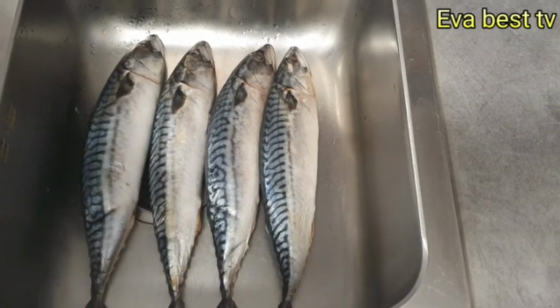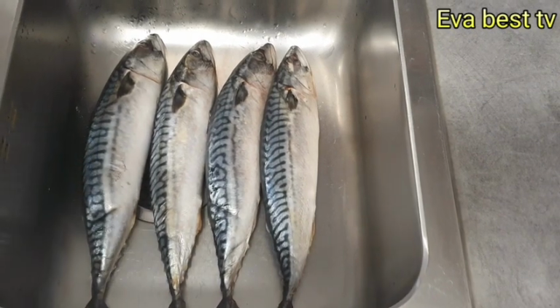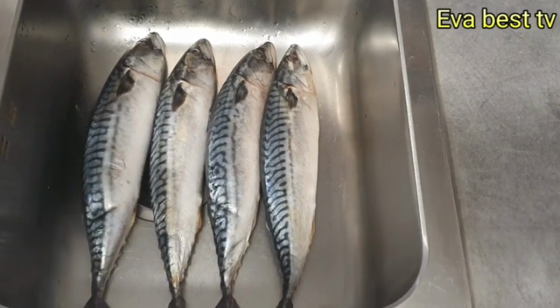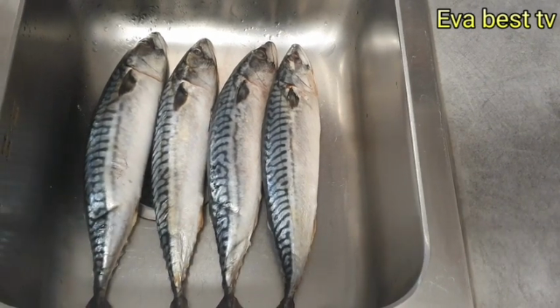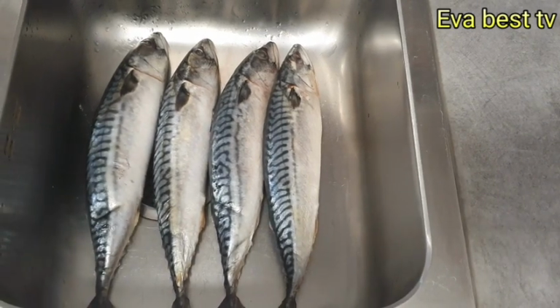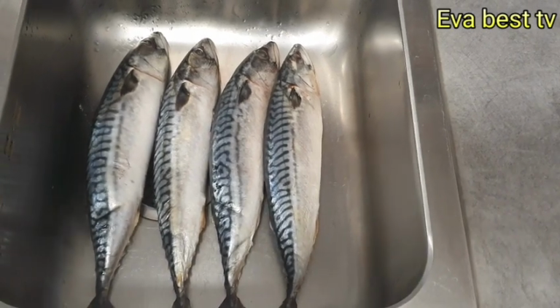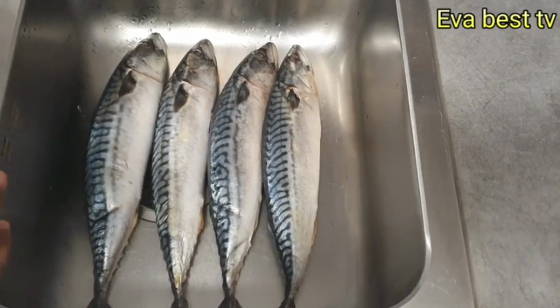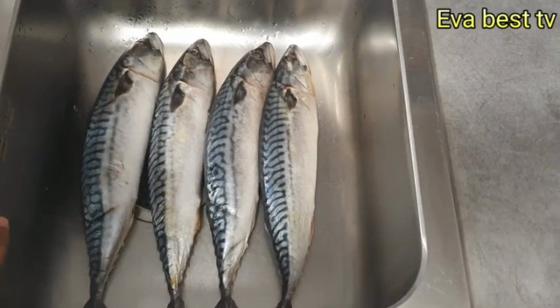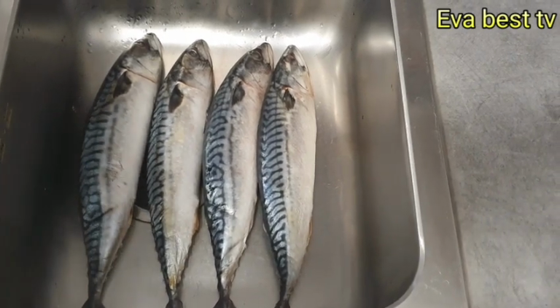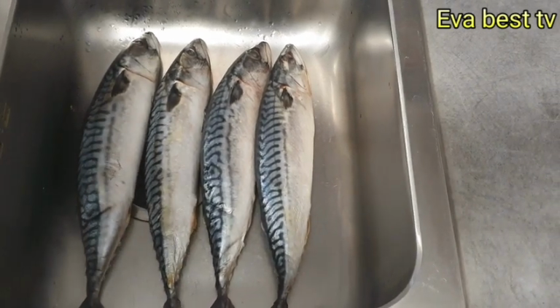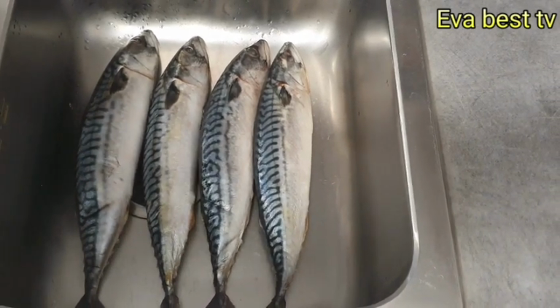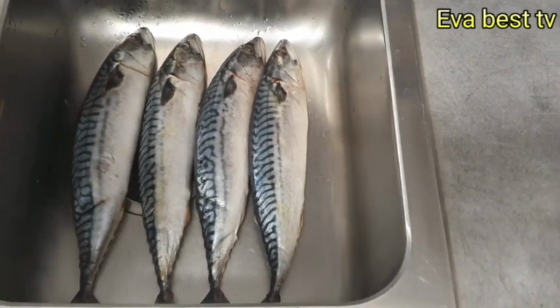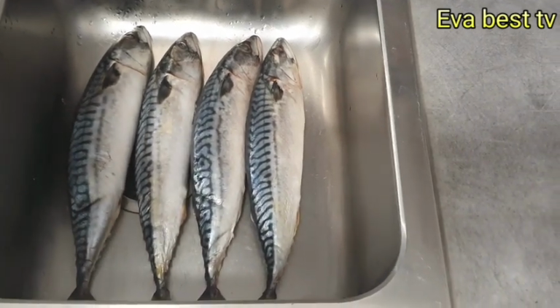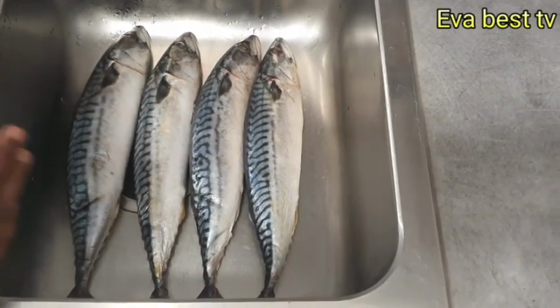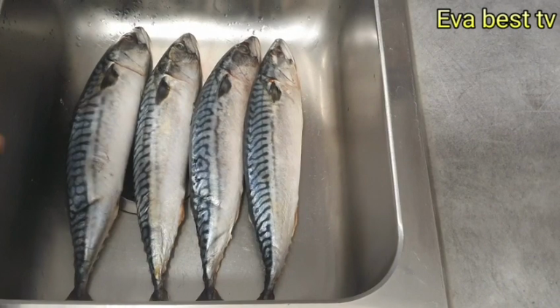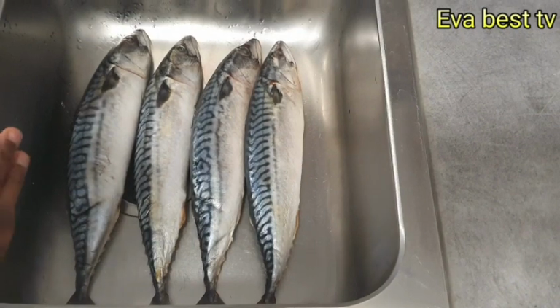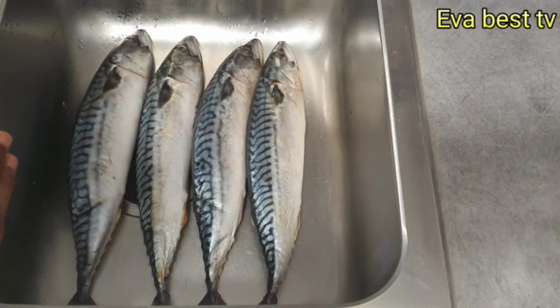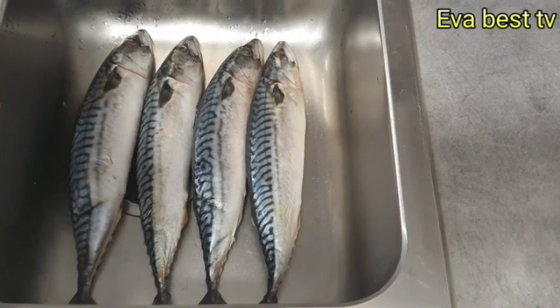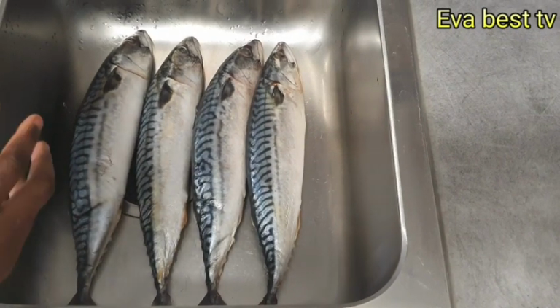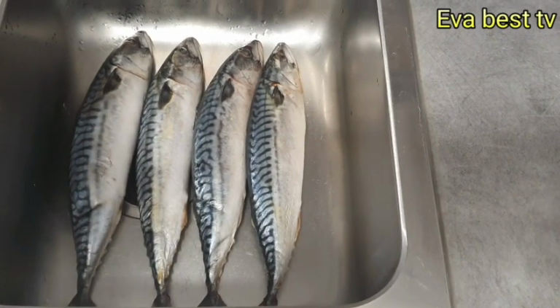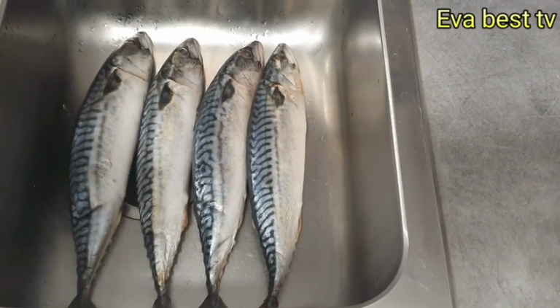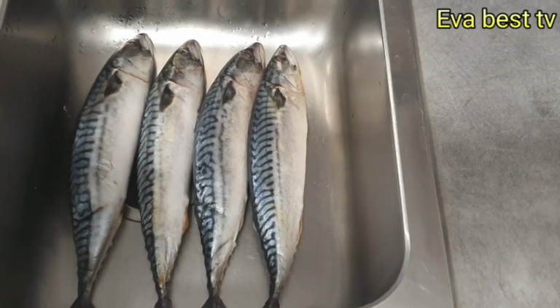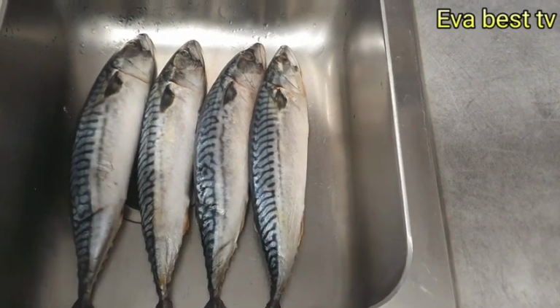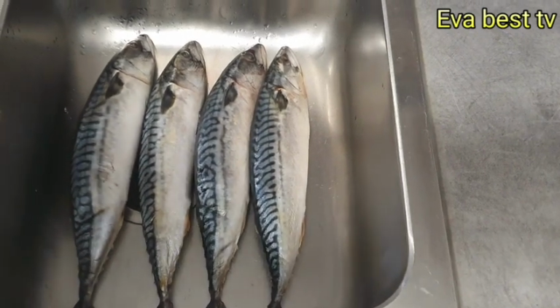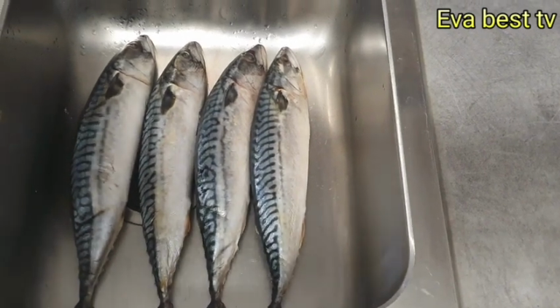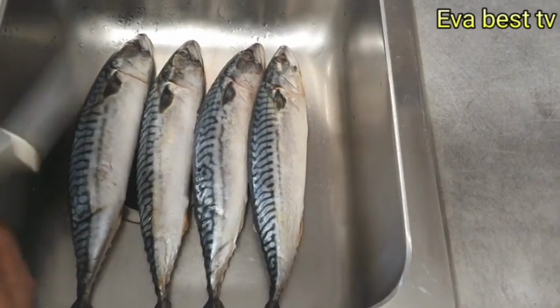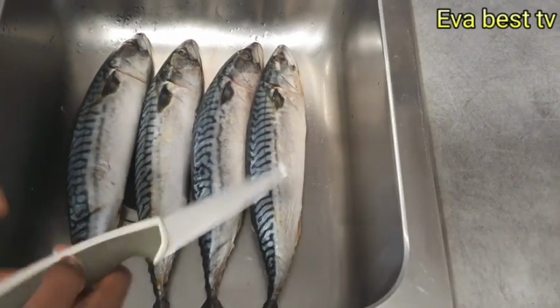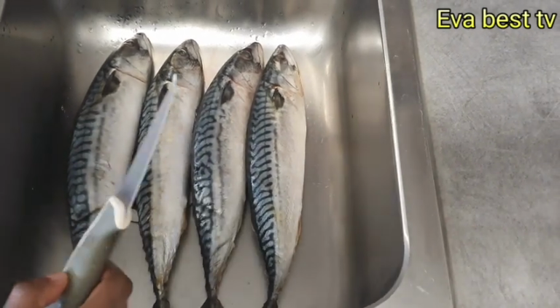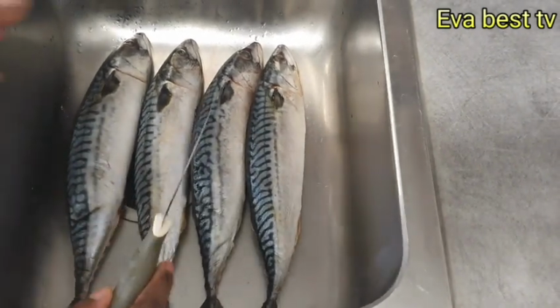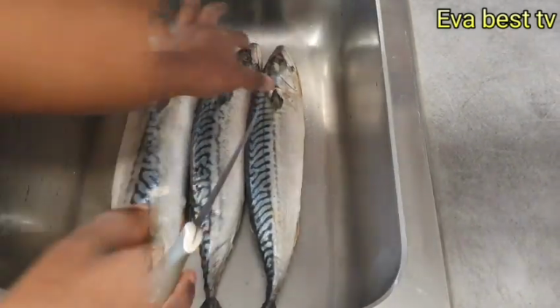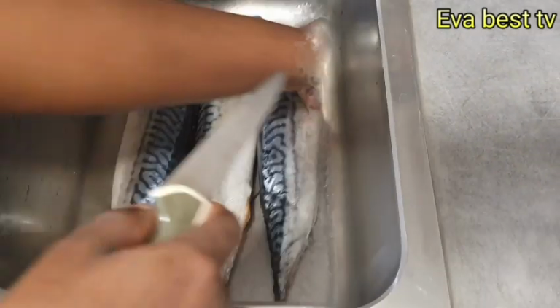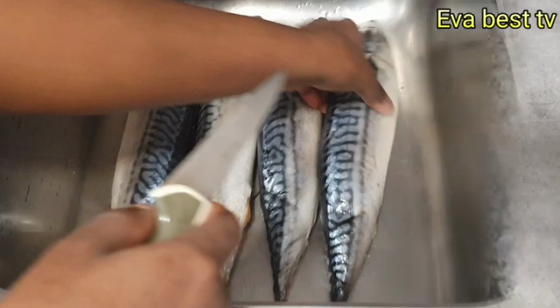The first thing I'll be doing is washing the fish clean, and I'll also be taking out the intestines from the fish.